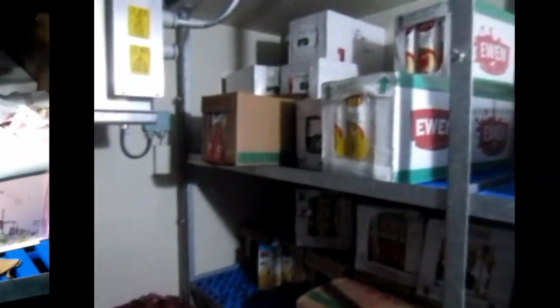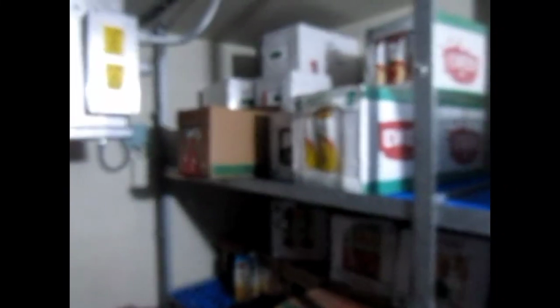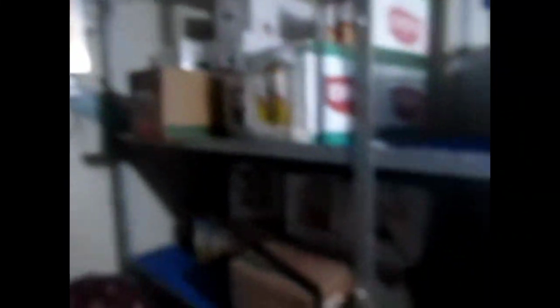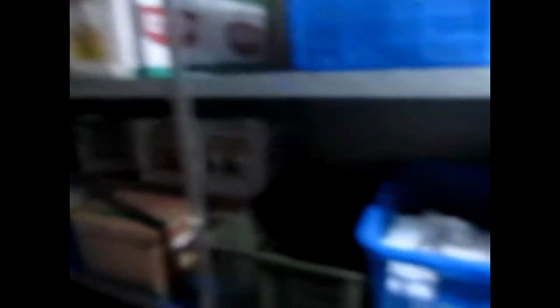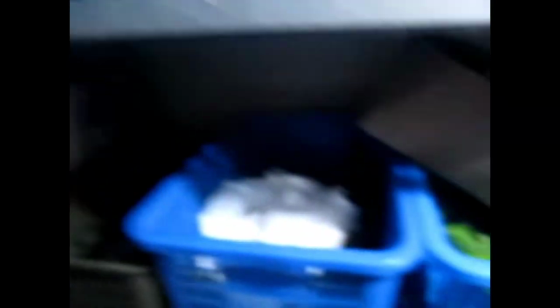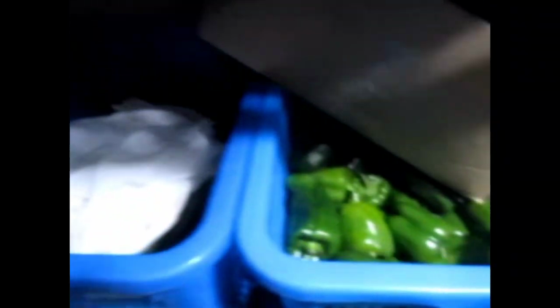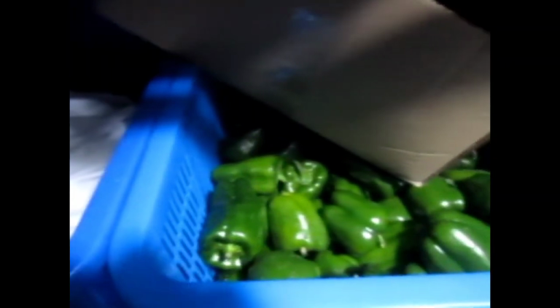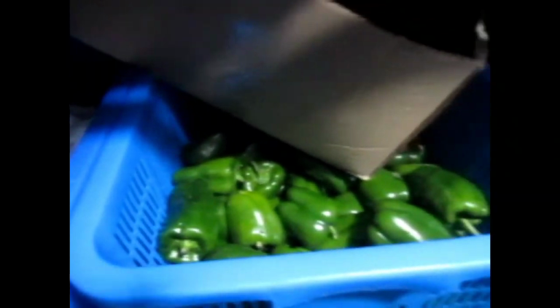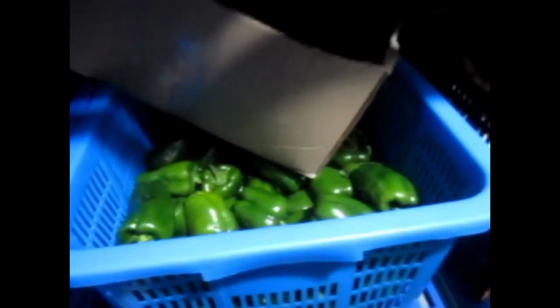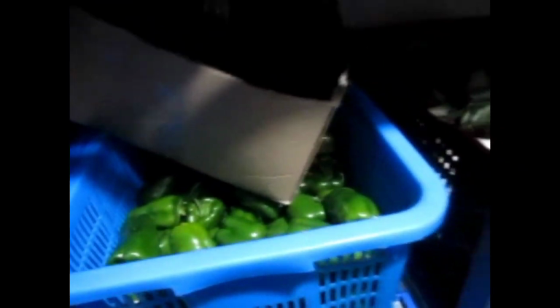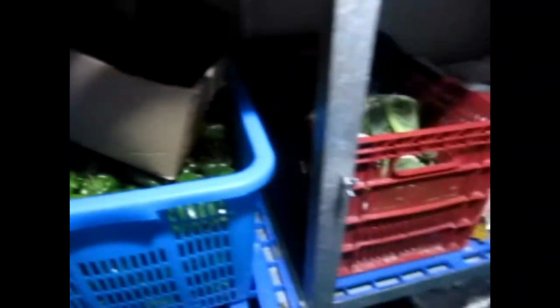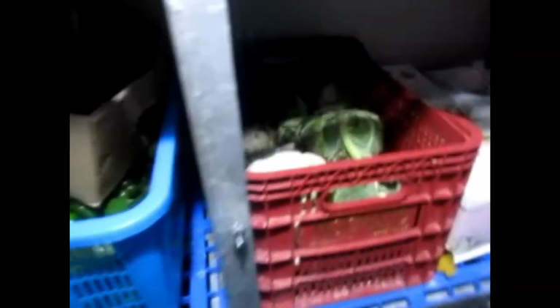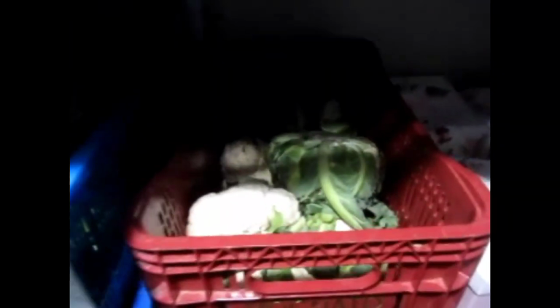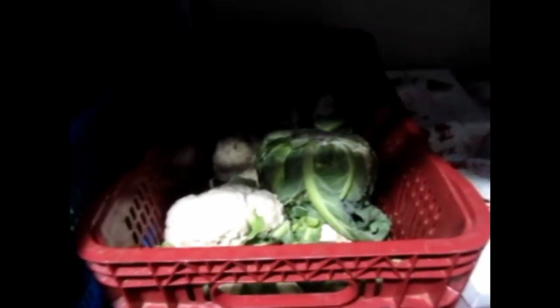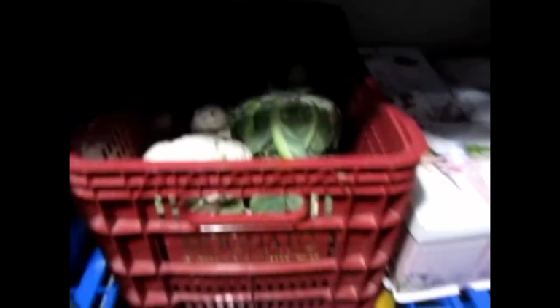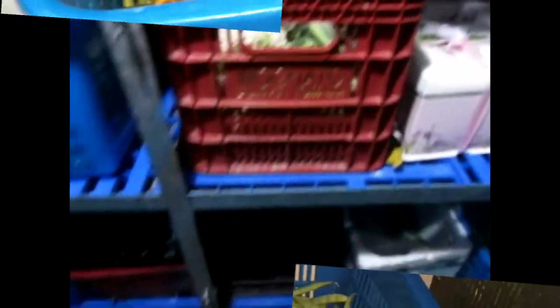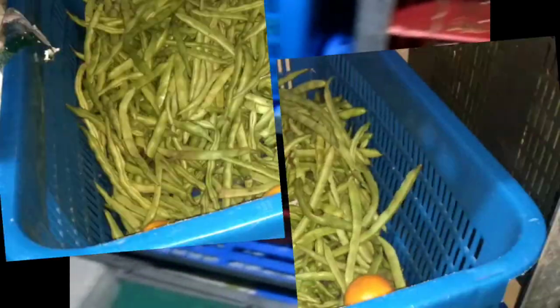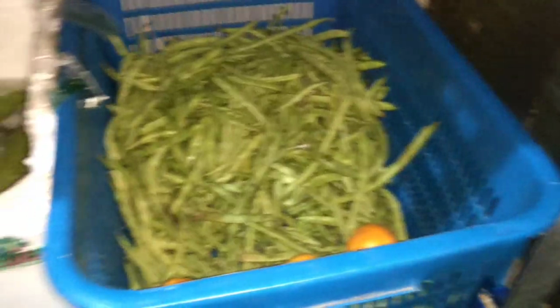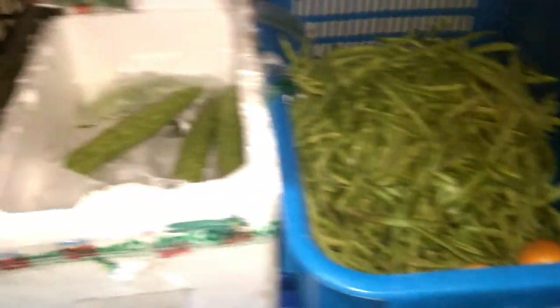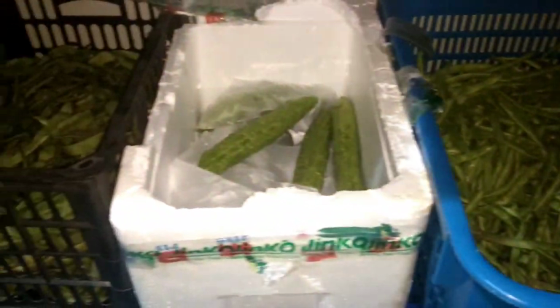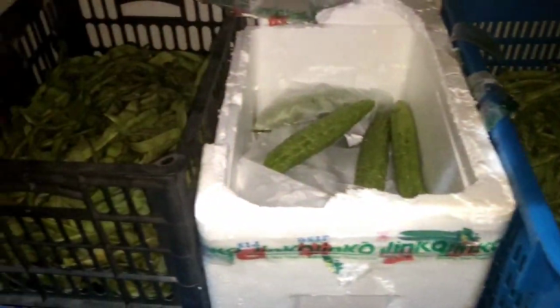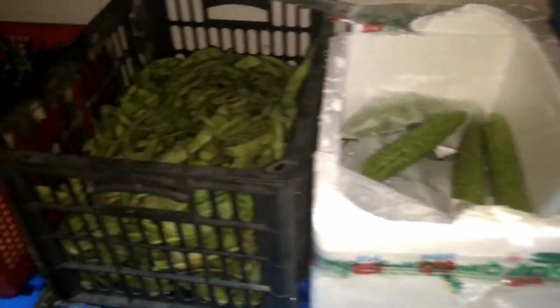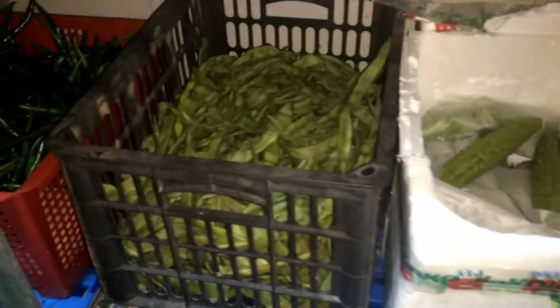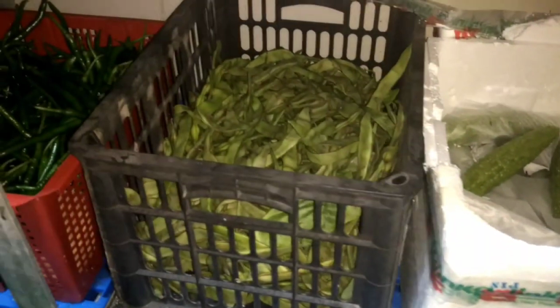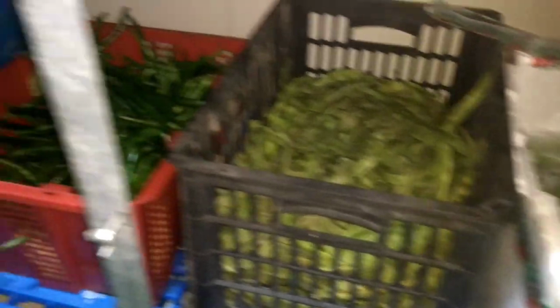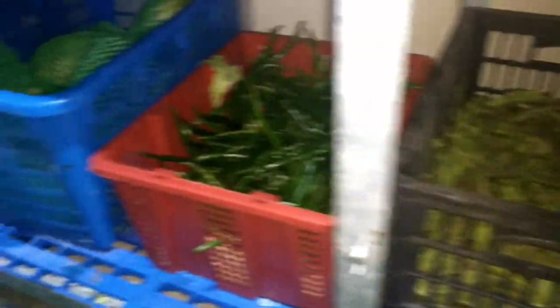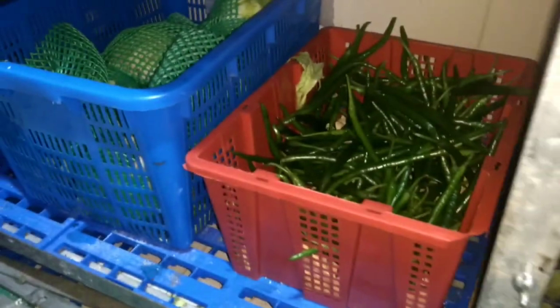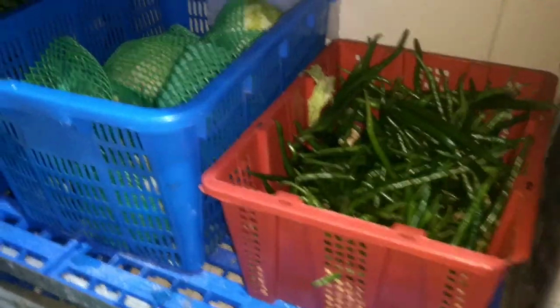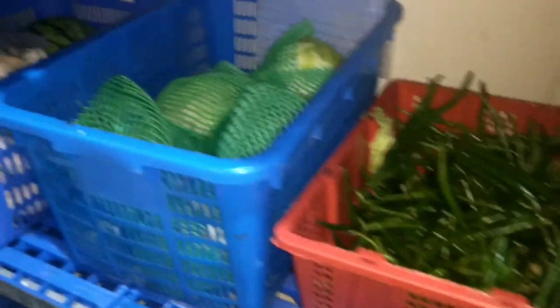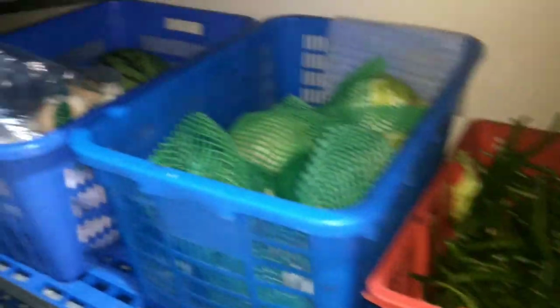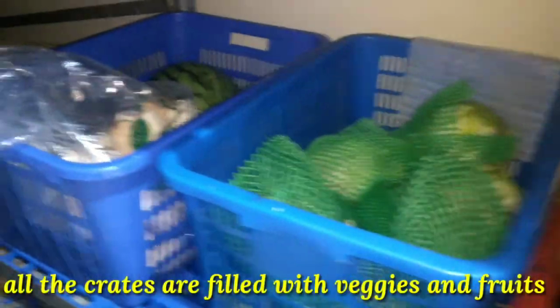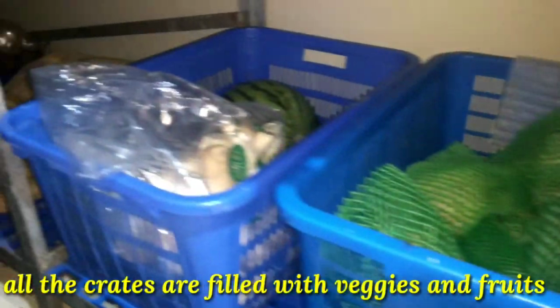These are all juices, and some vegetables. There are beans and some vegetables in the crates, and fruits.